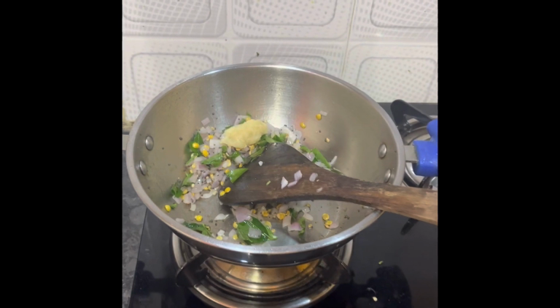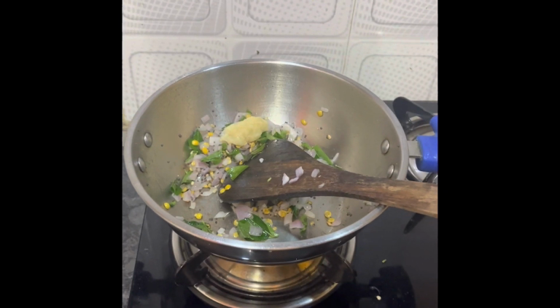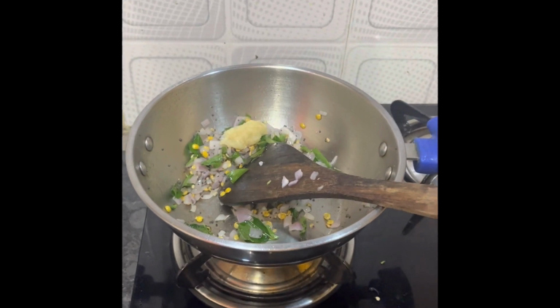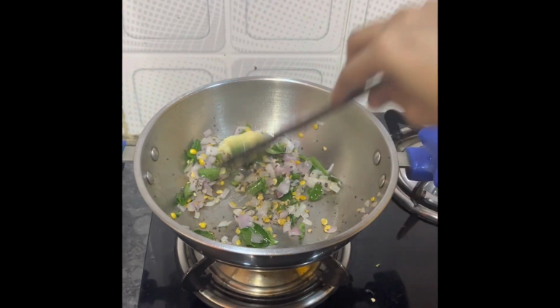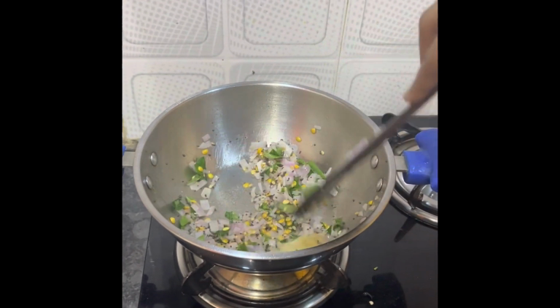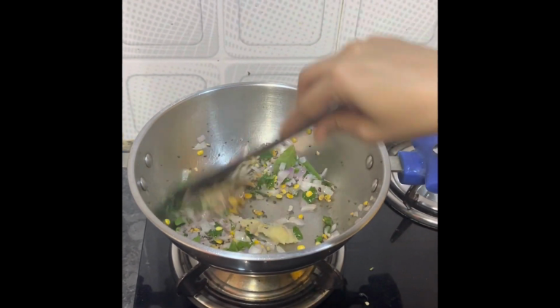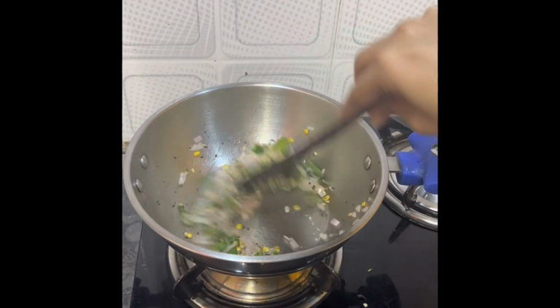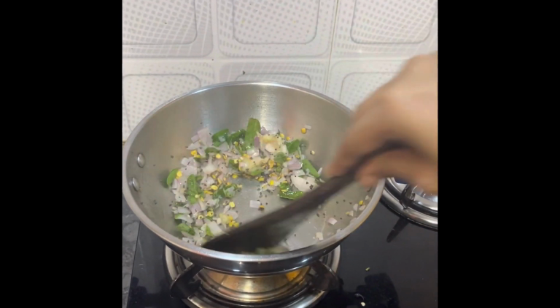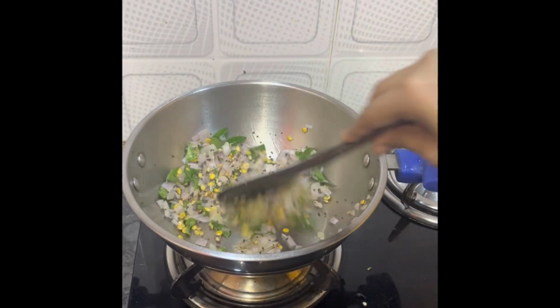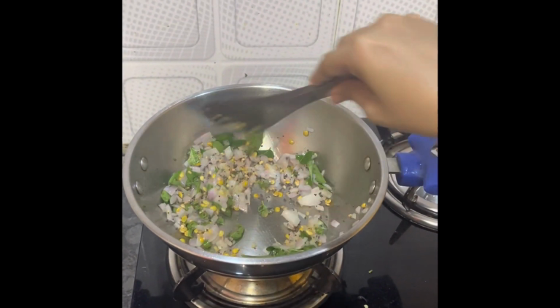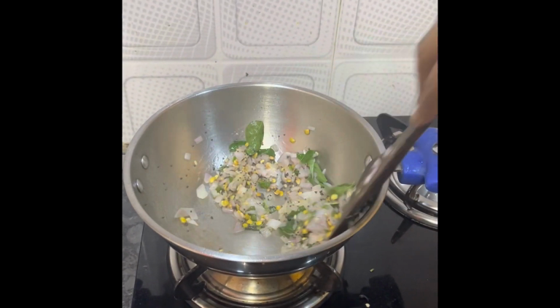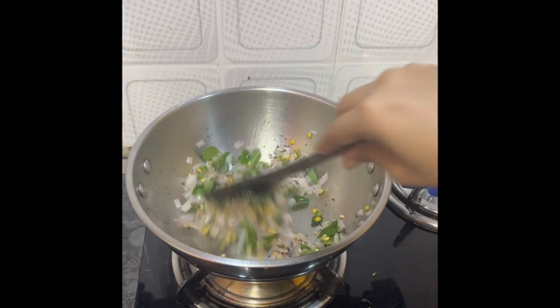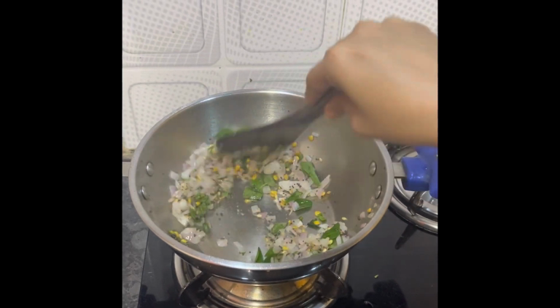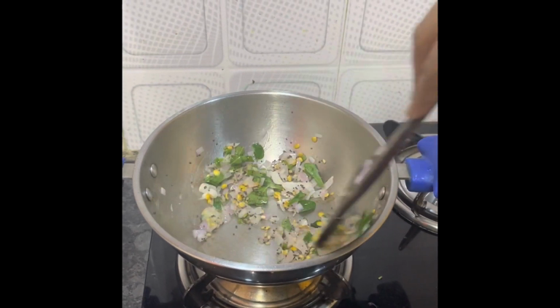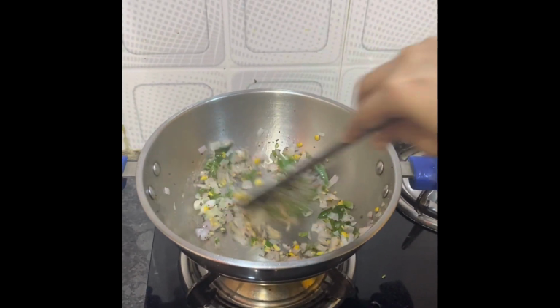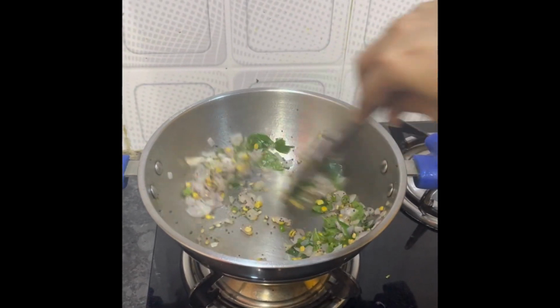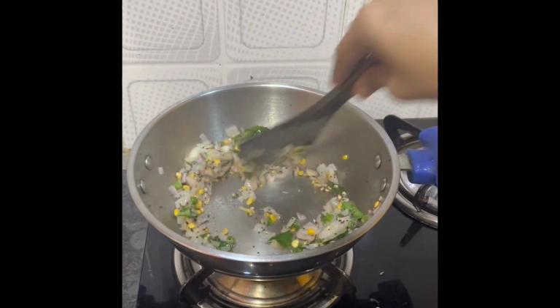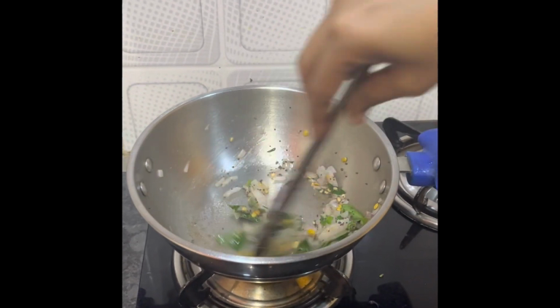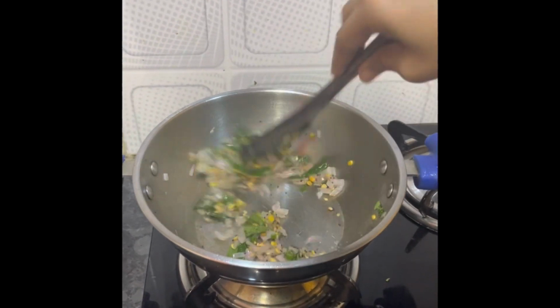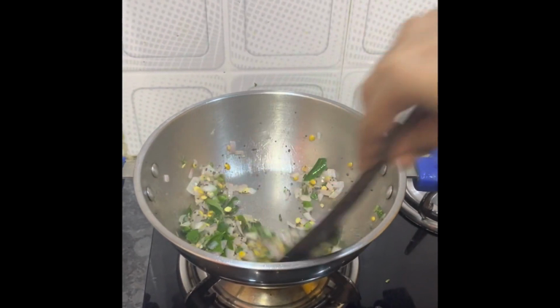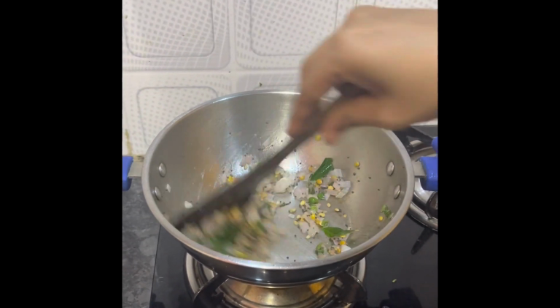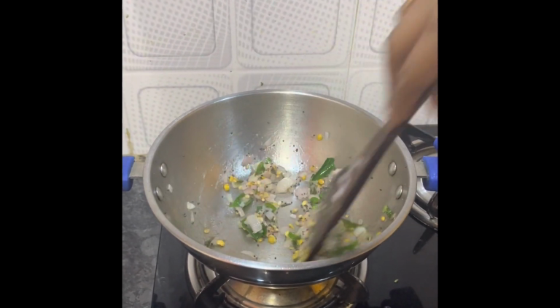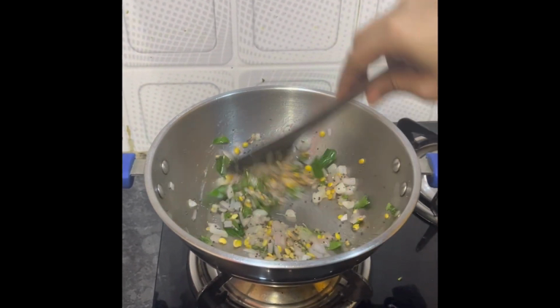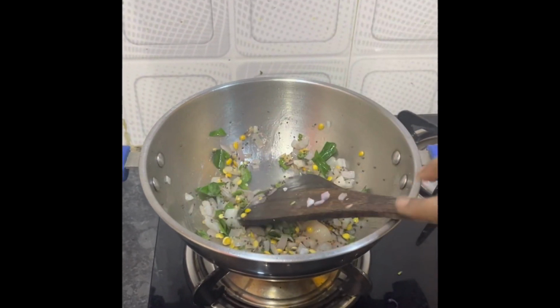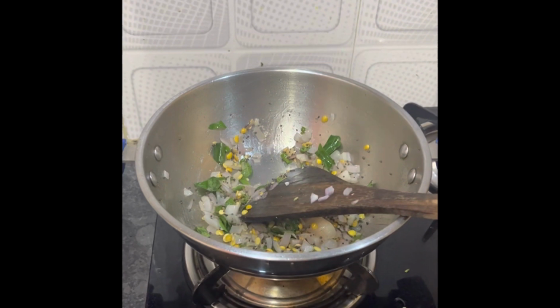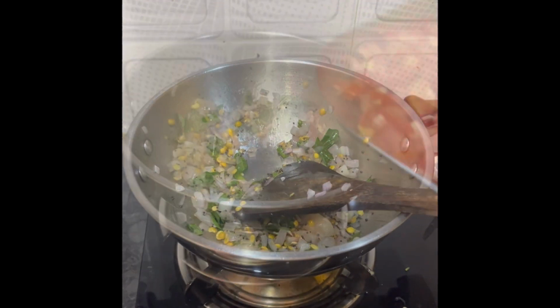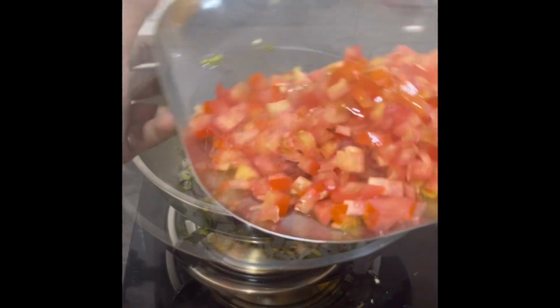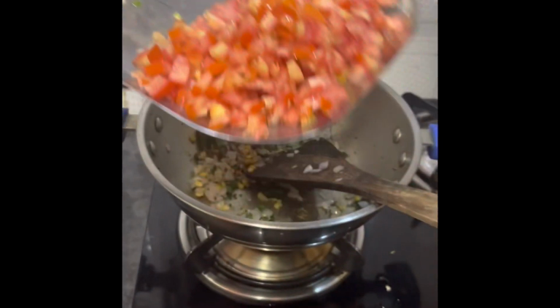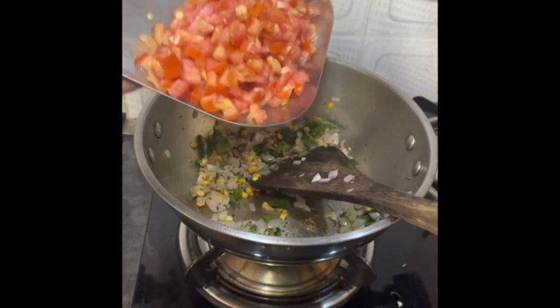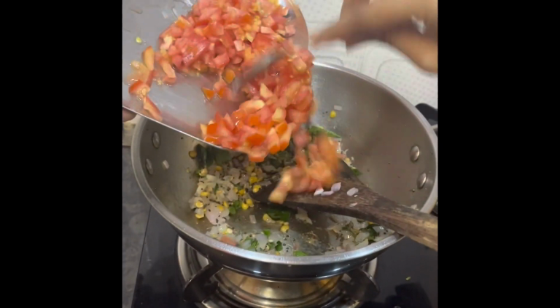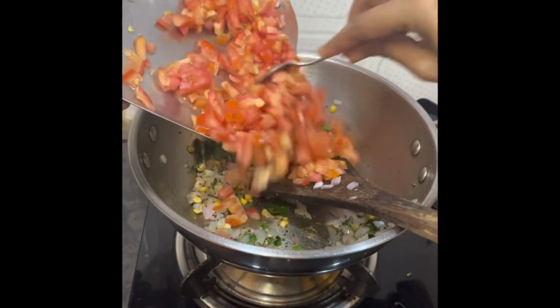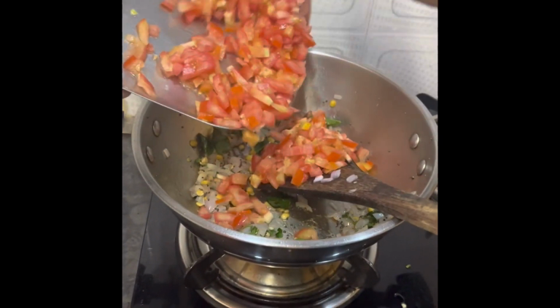I have put ginger garlic paste and we will mix it well until the aroma of the ginger garlic paste comes out.